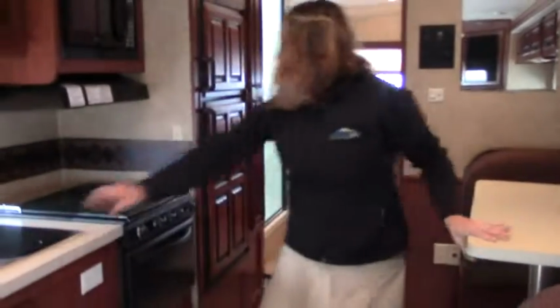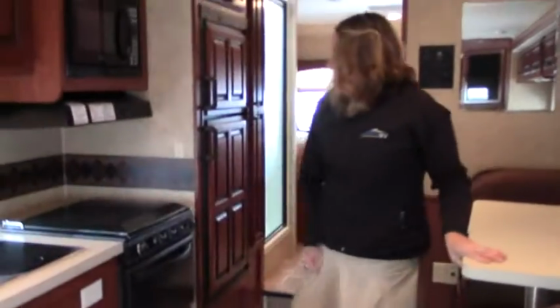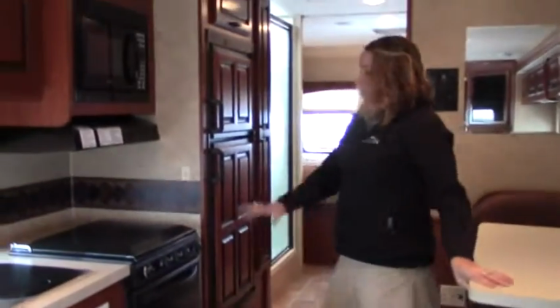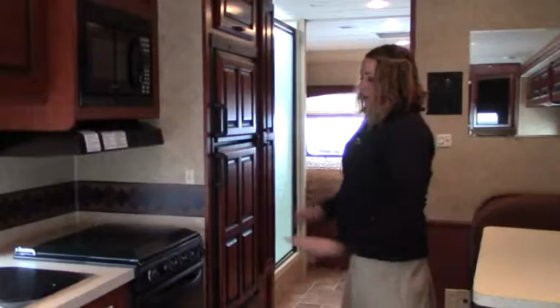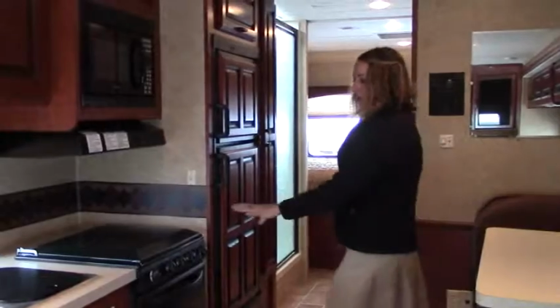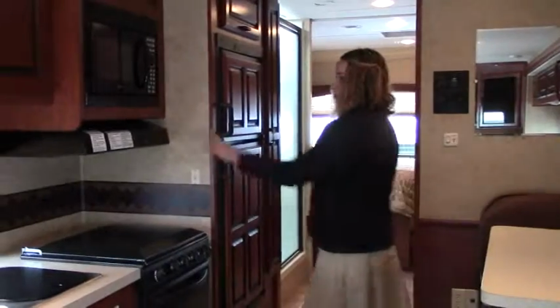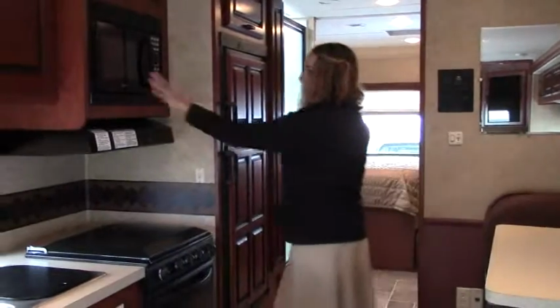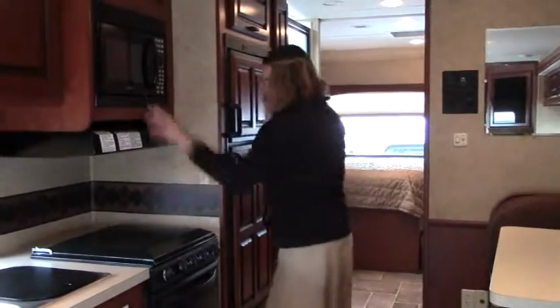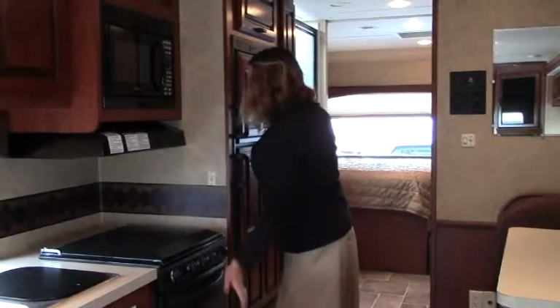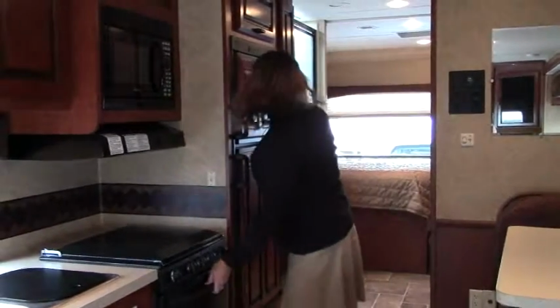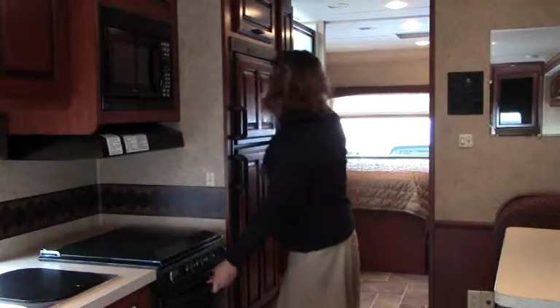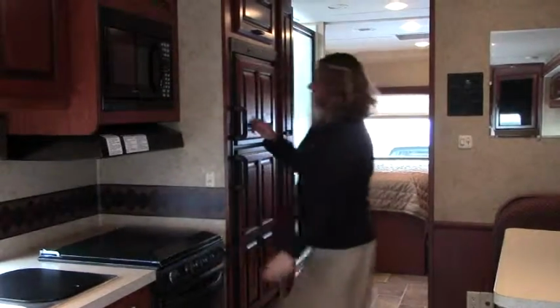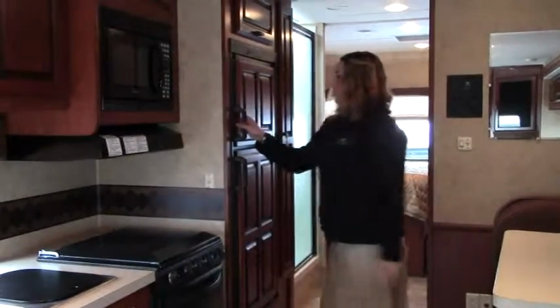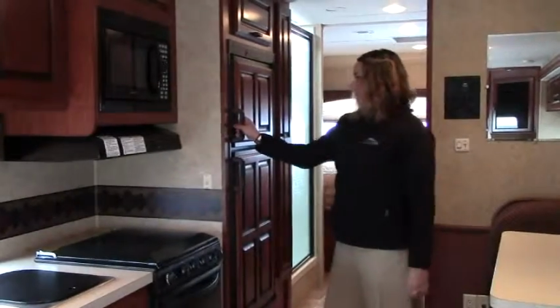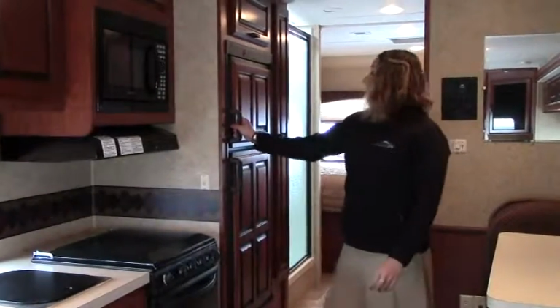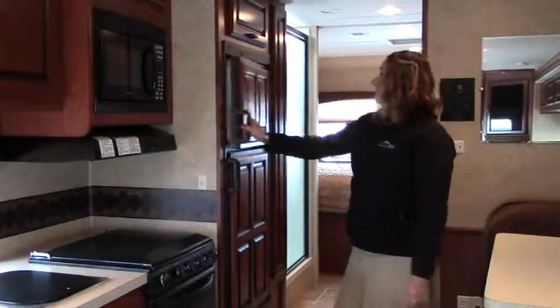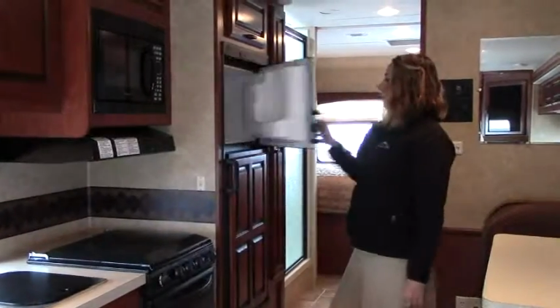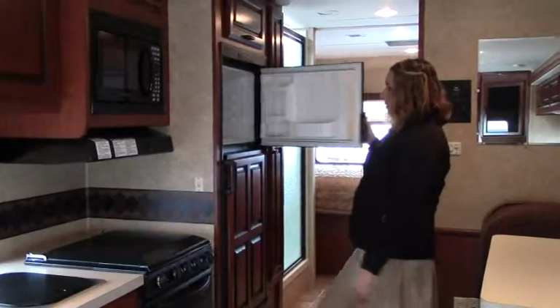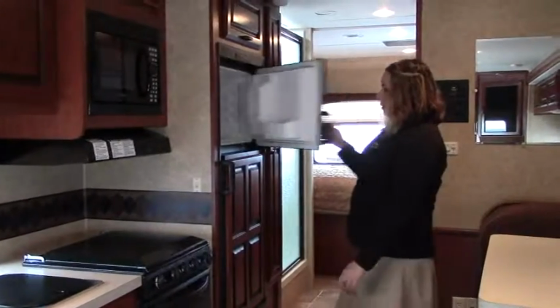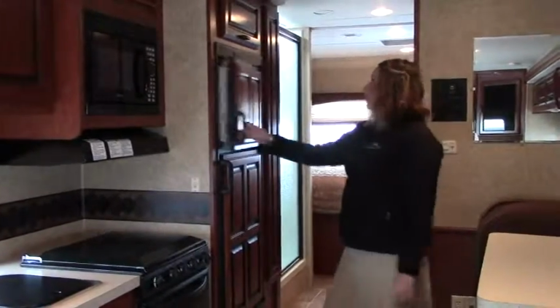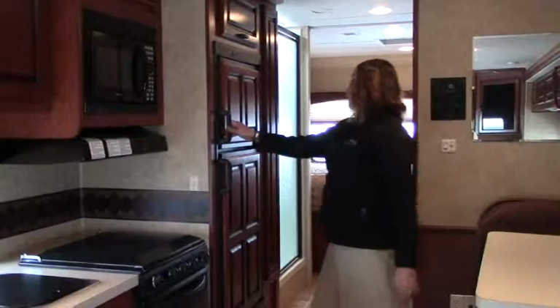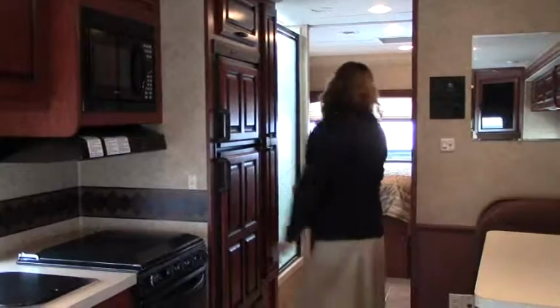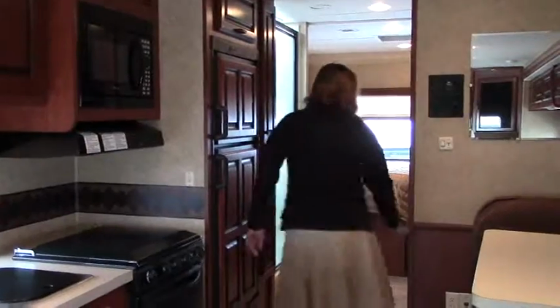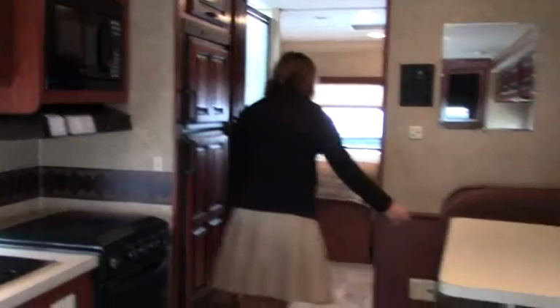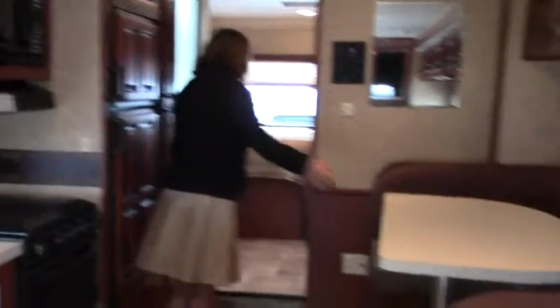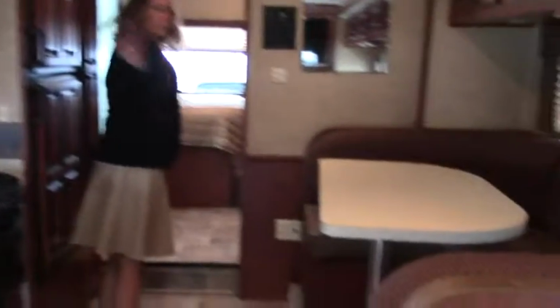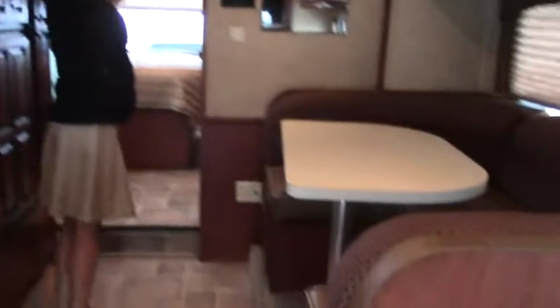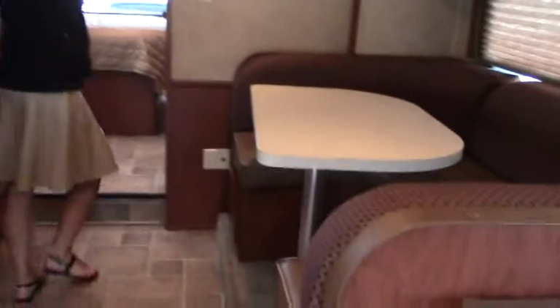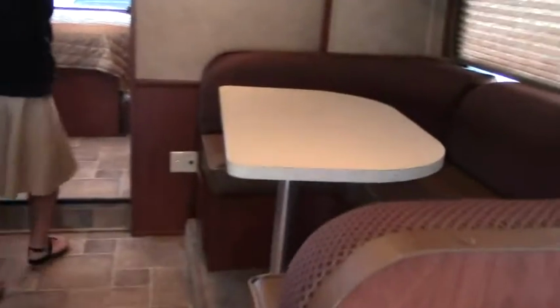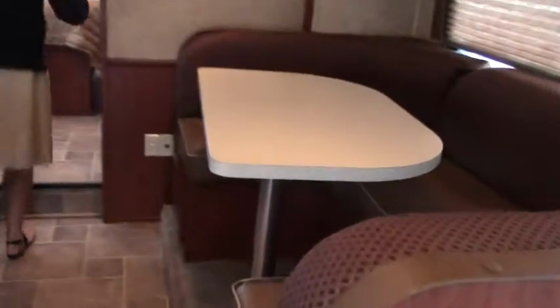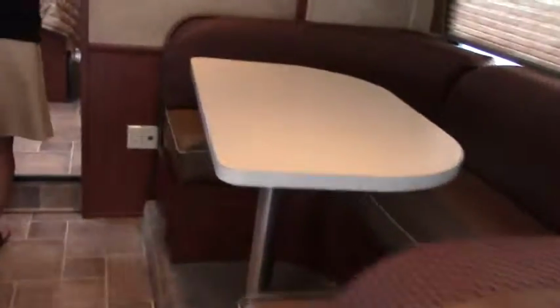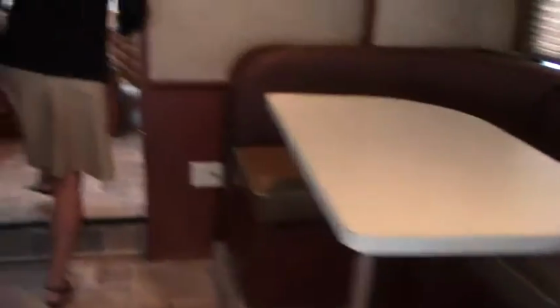Double sink, and you also have not only a microwave but an actual functioning stove oven as well. Fridge and freezer — coming on through you can see tons of room in this coach. It's fantastic.